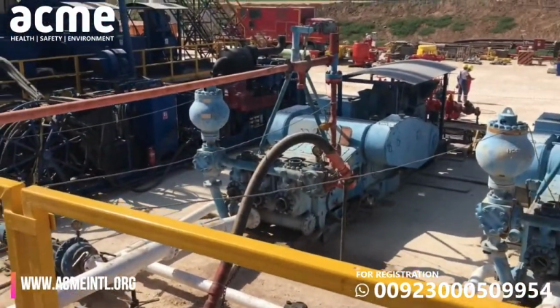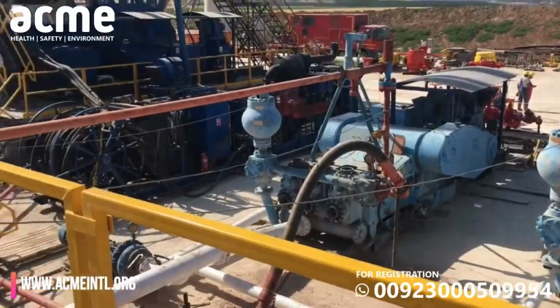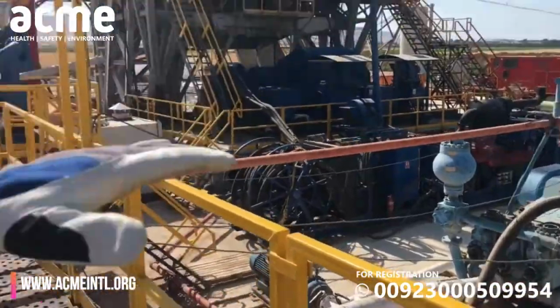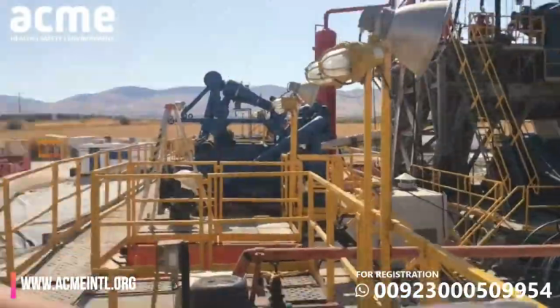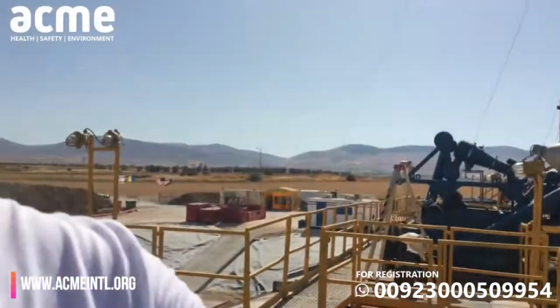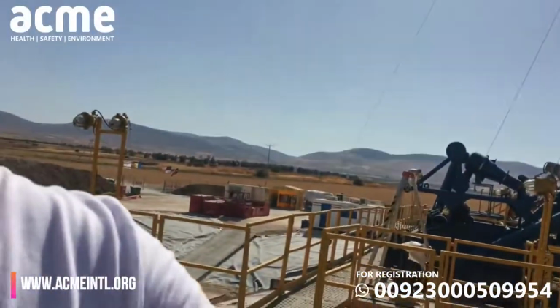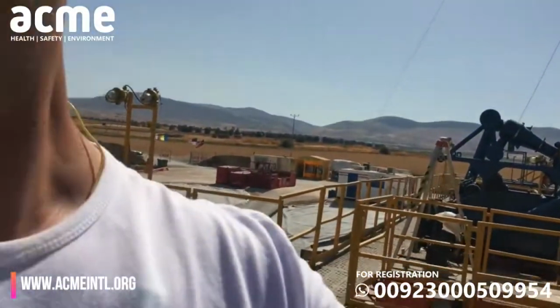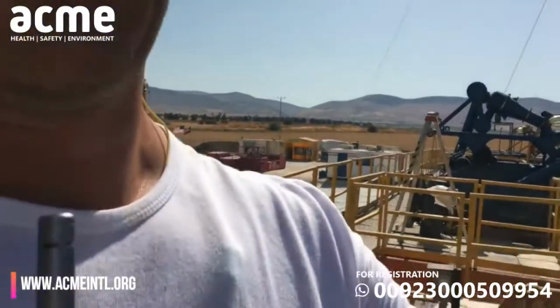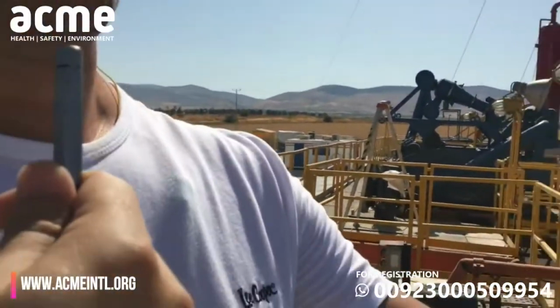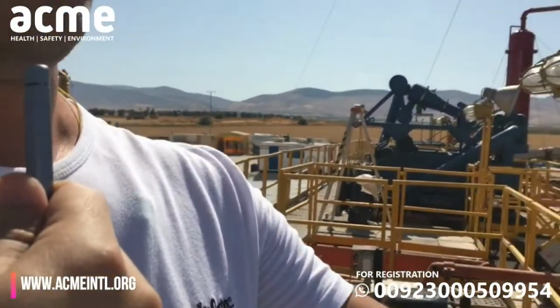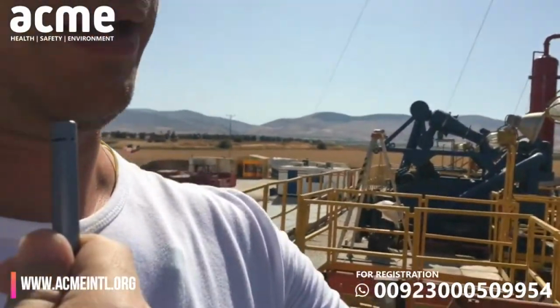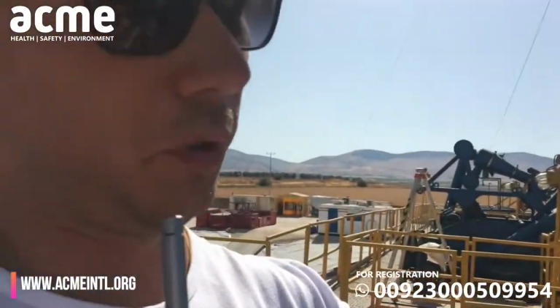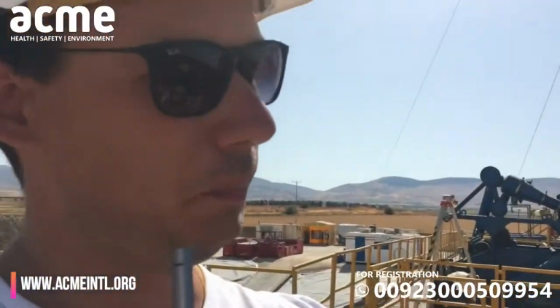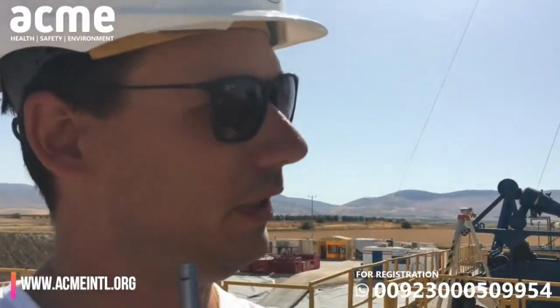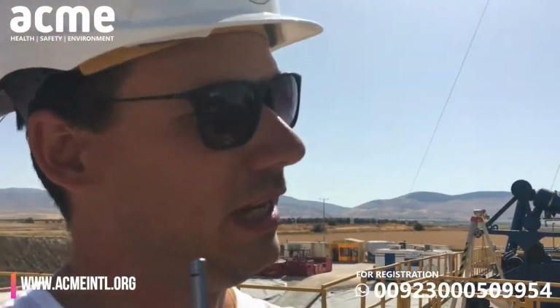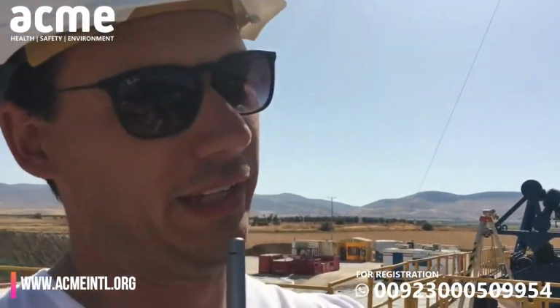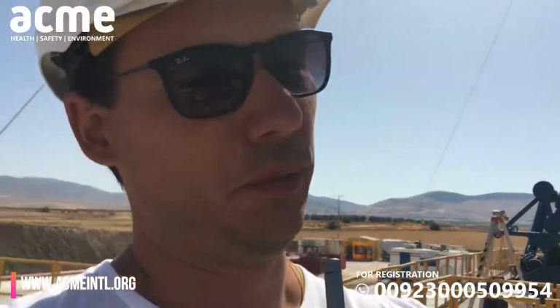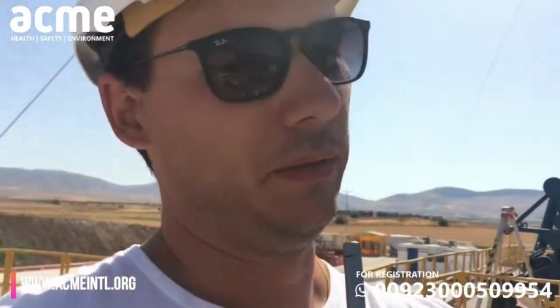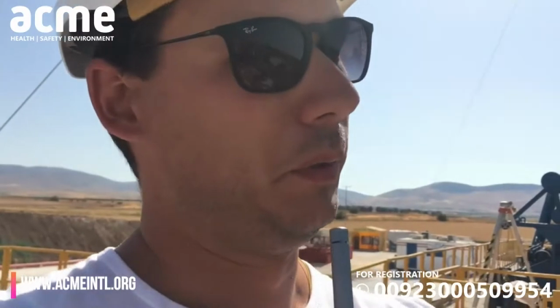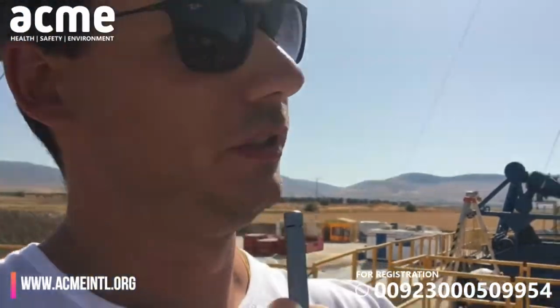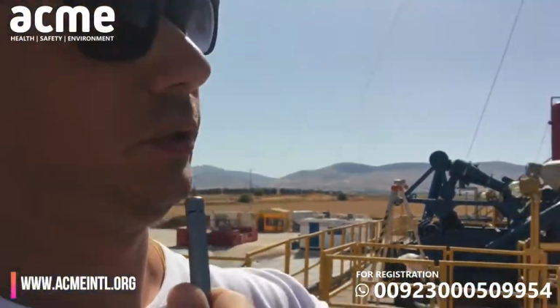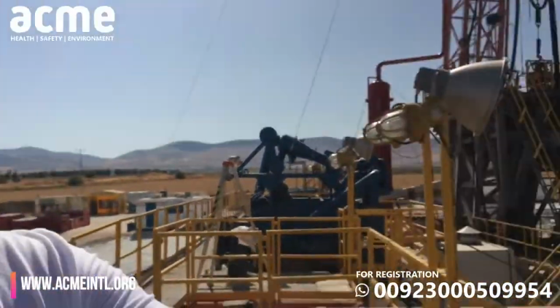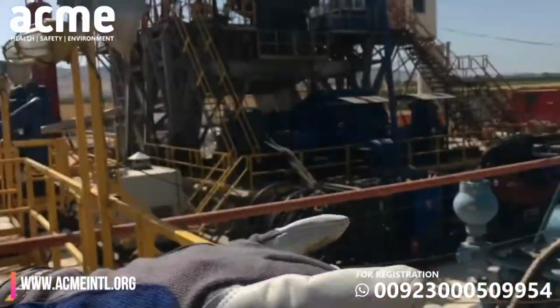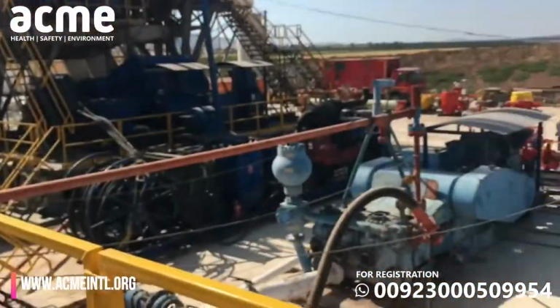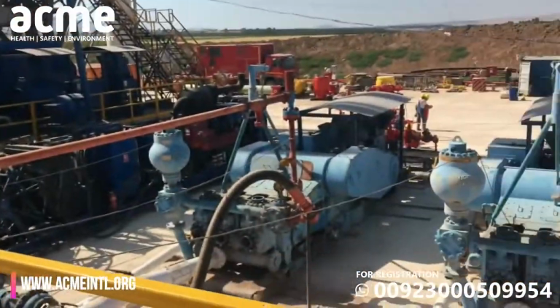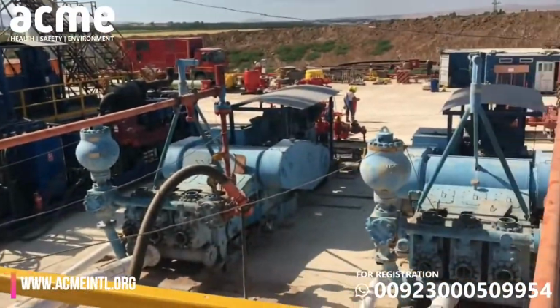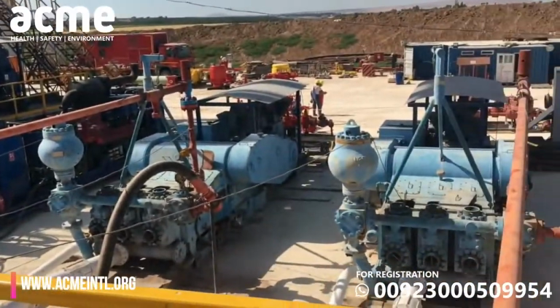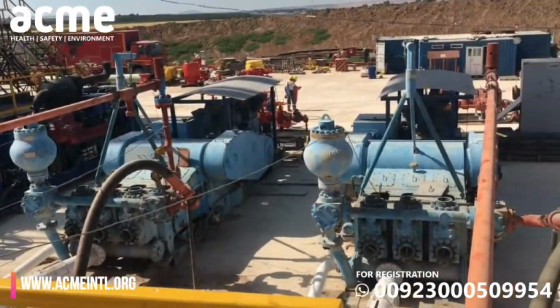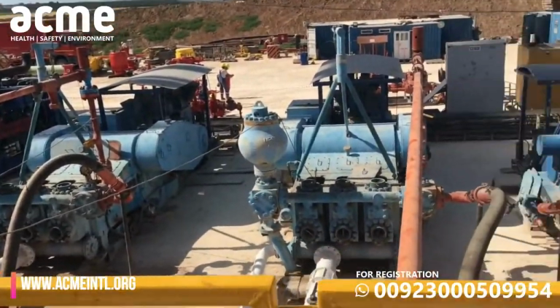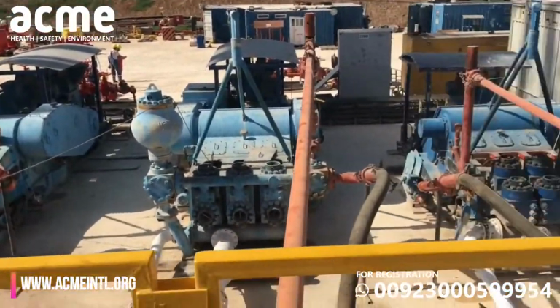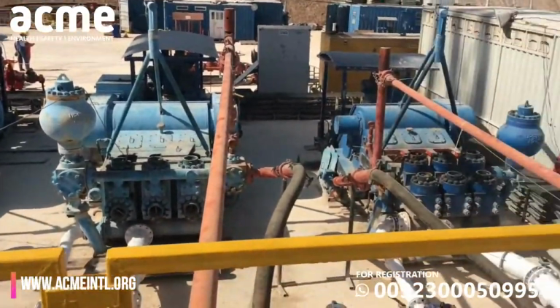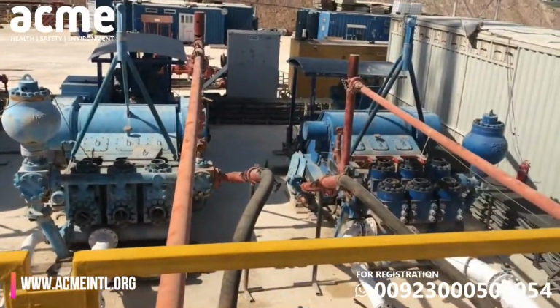We have three mud pumps. Two of them are 1,600 horsepower and those are the two we'll use. The third one is only for backup — hopefully we won't need it.